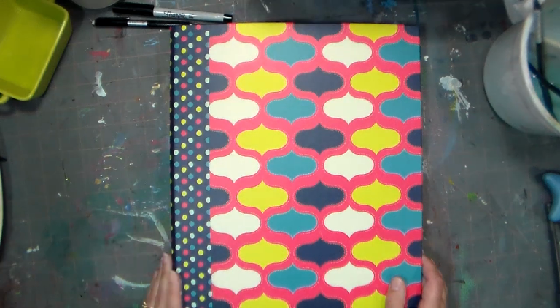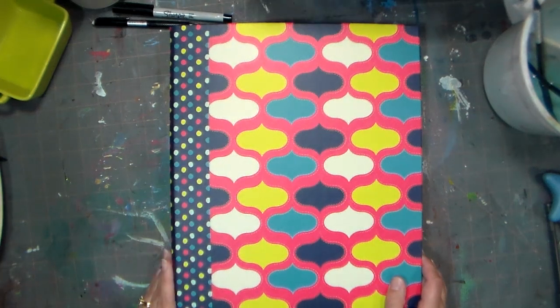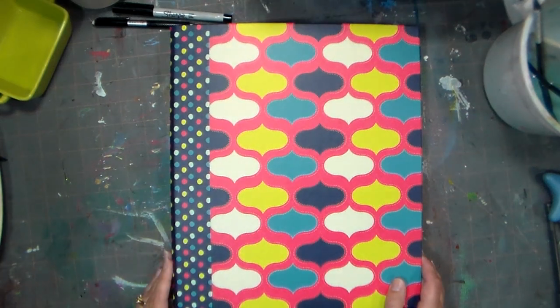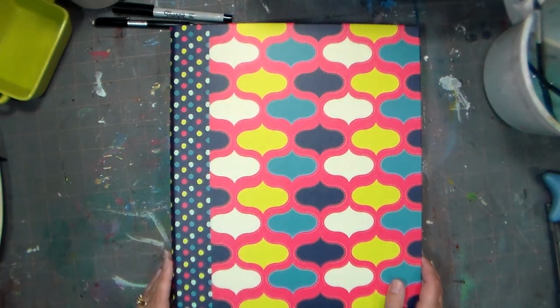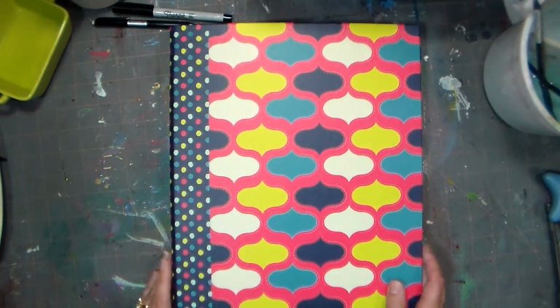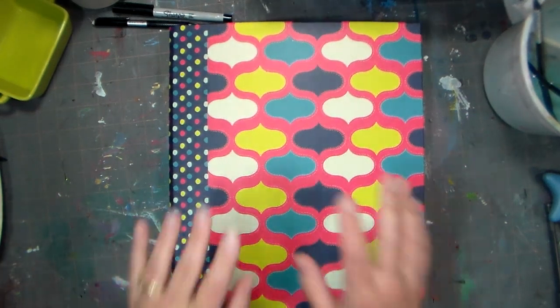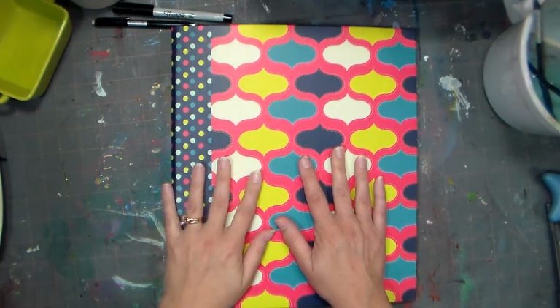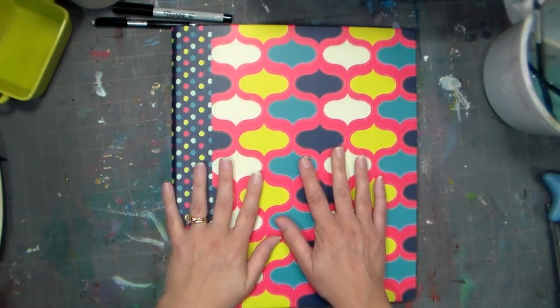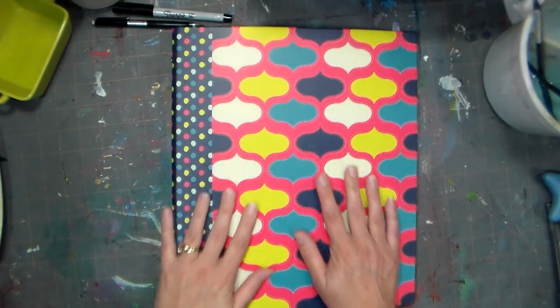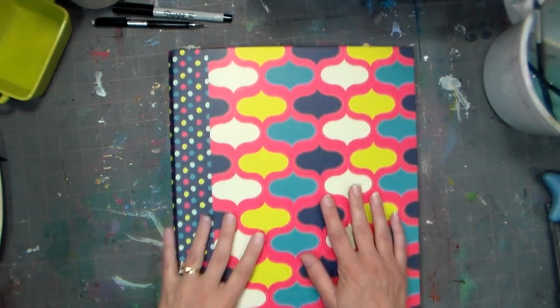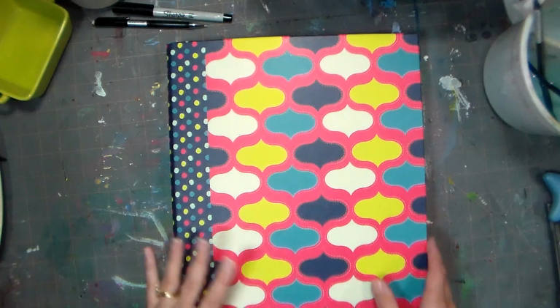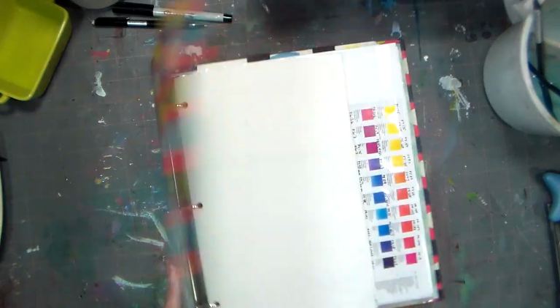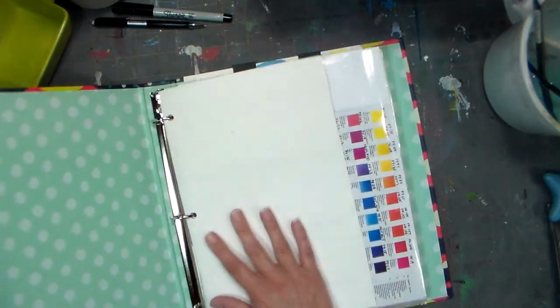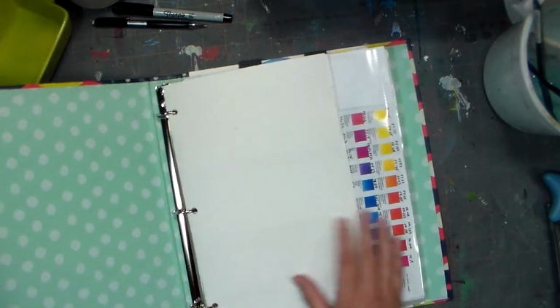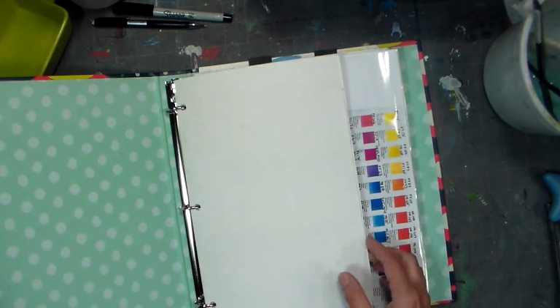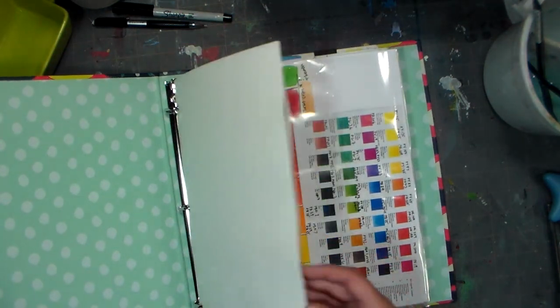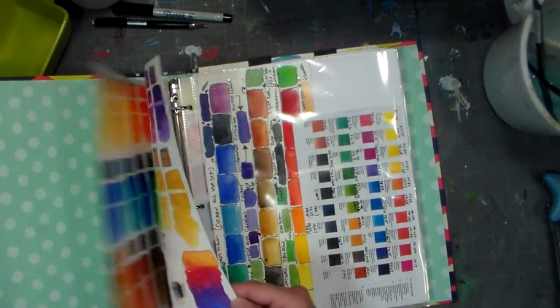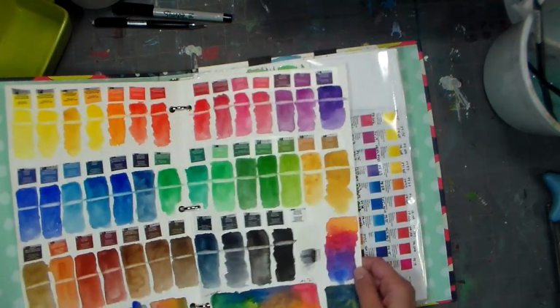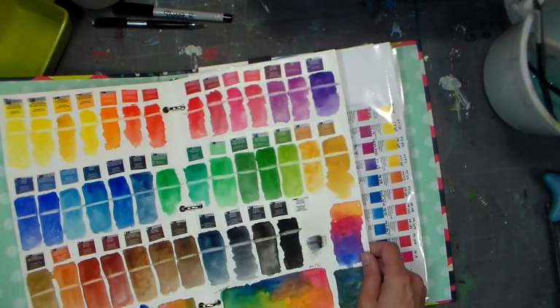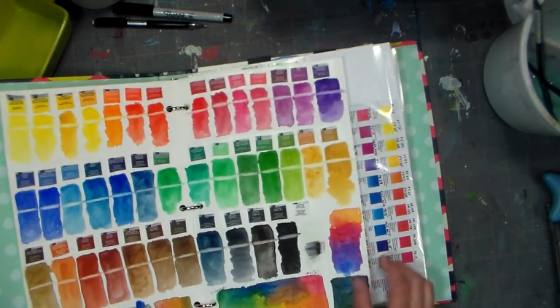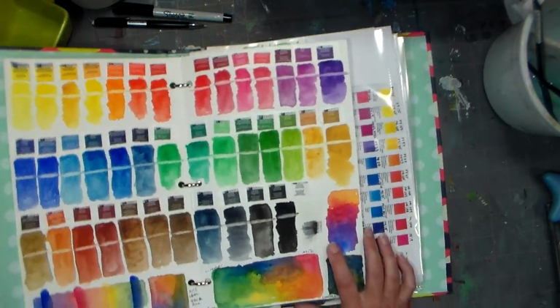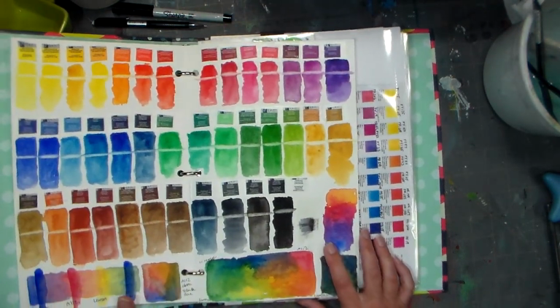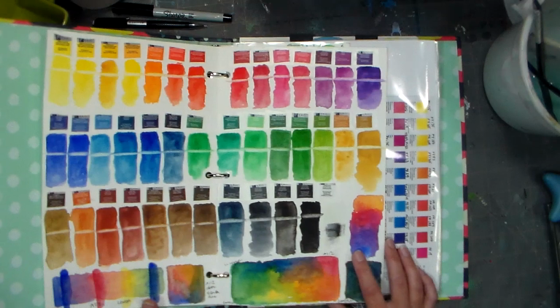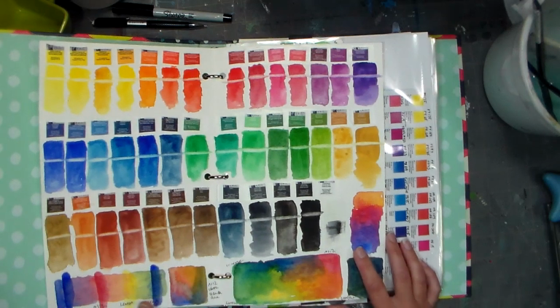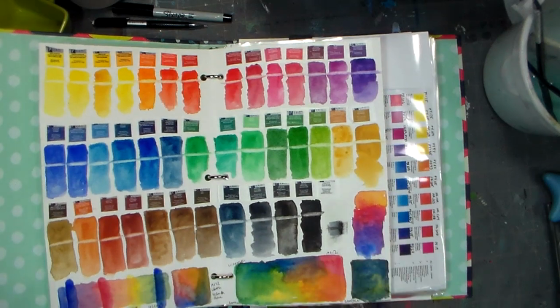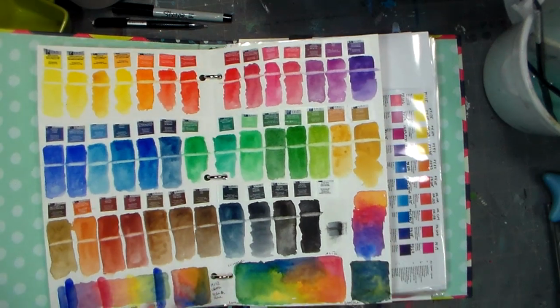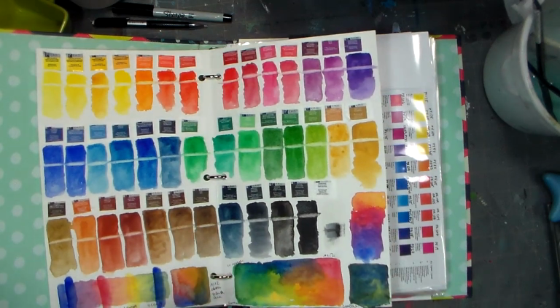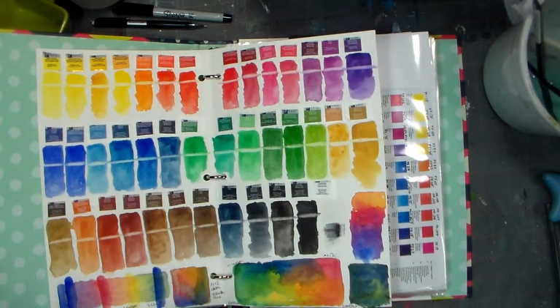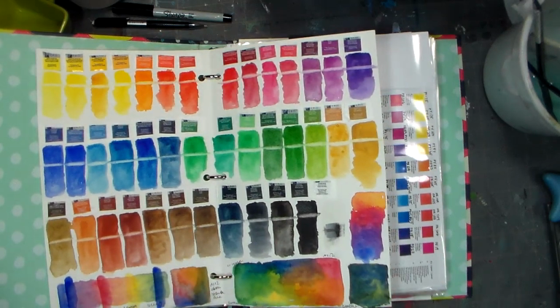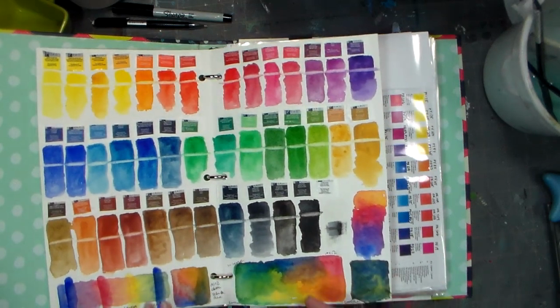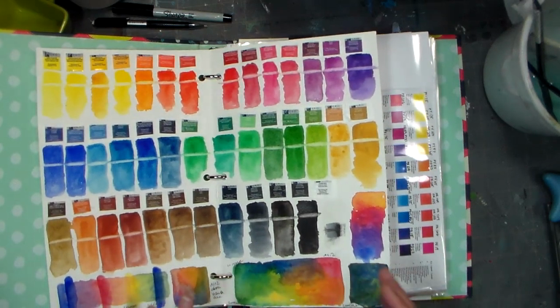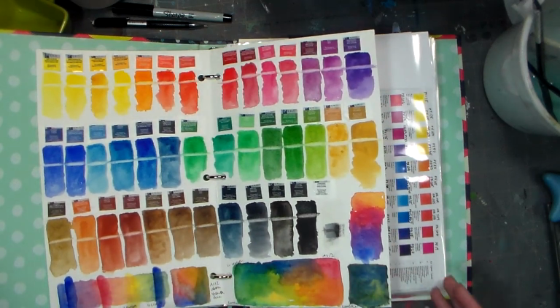Hi there, Lindsay here, the Frugal Crafter, with a quick tip for you today. I always like to swatch out my colors when I get a new watercolor set and when I'm doing a review, just so I can really get a feel for them before I start painting with them.